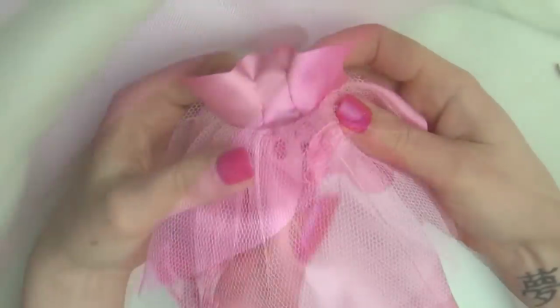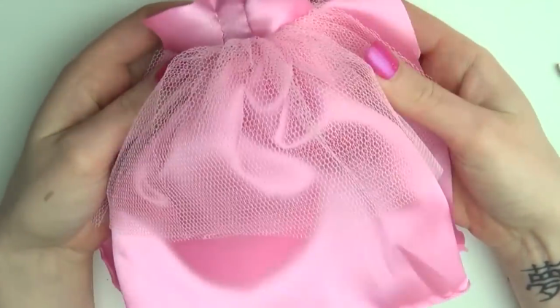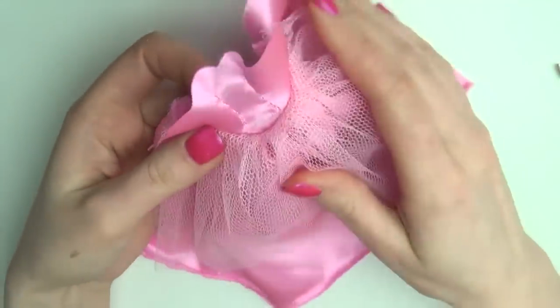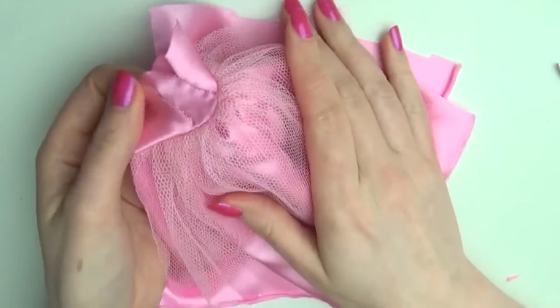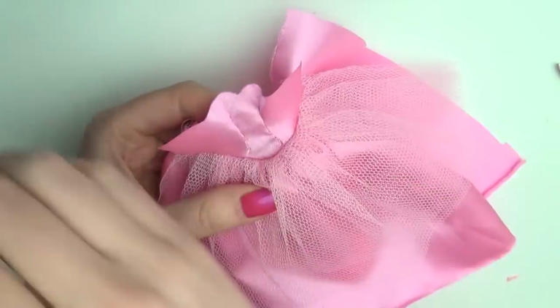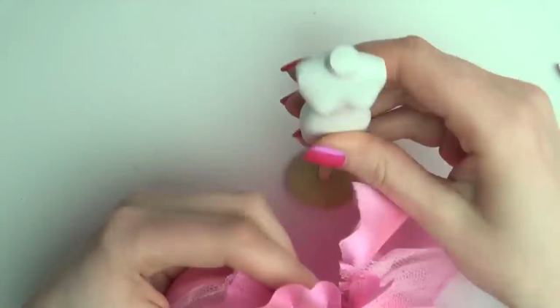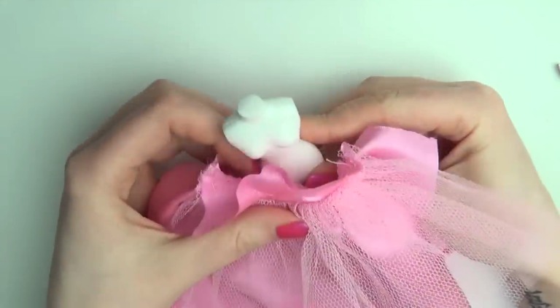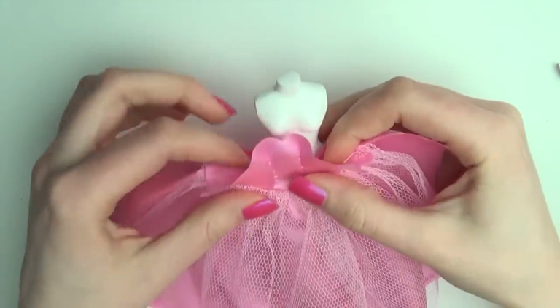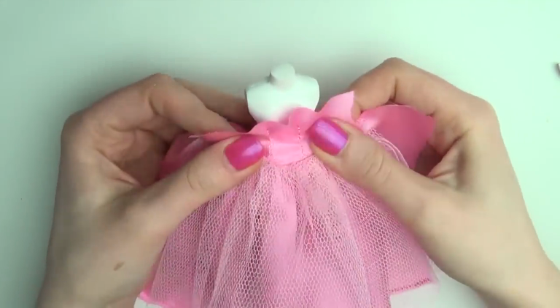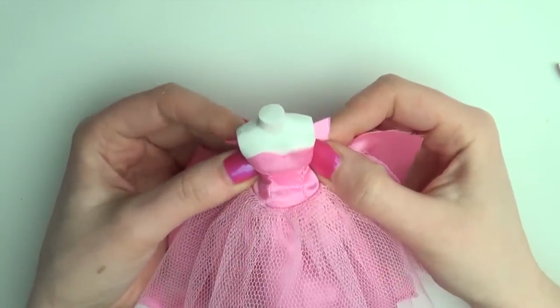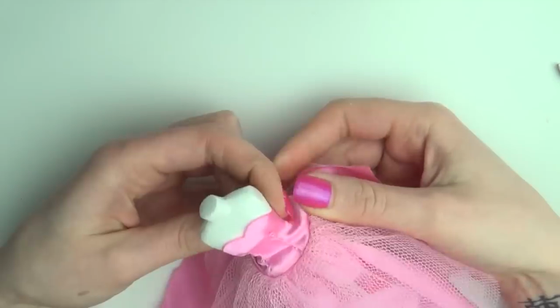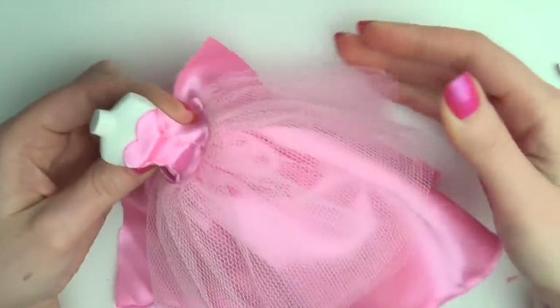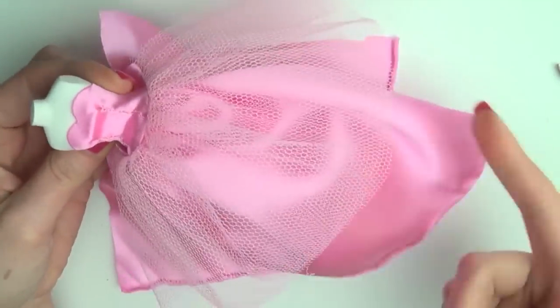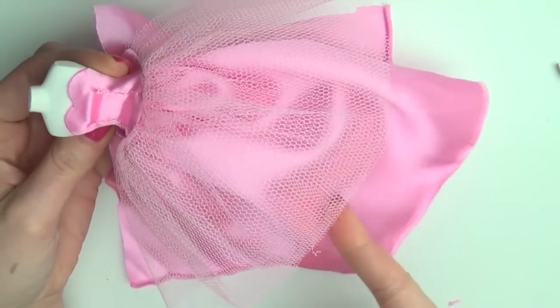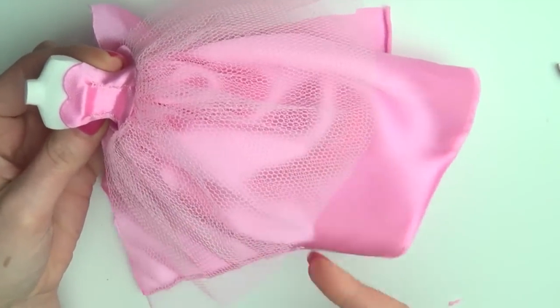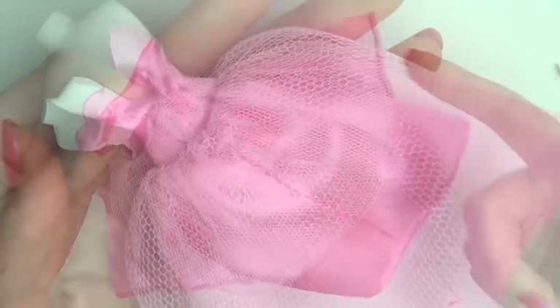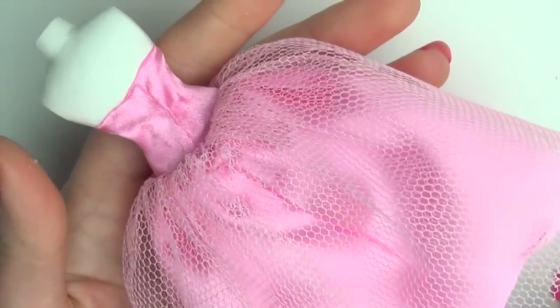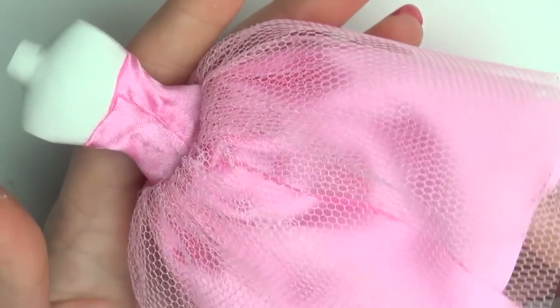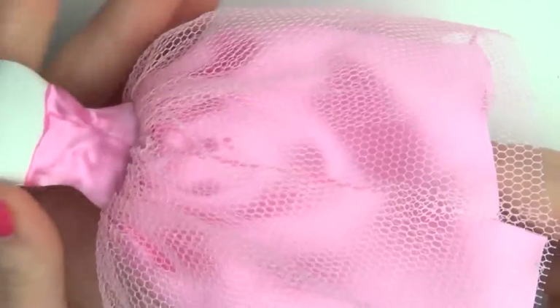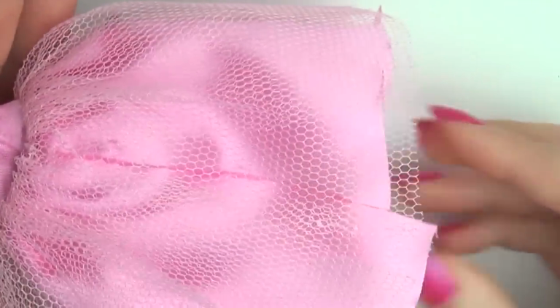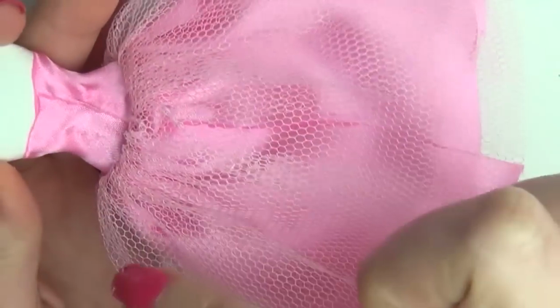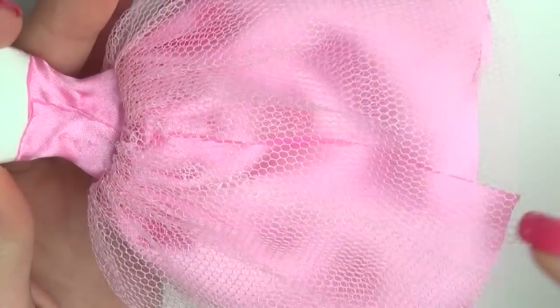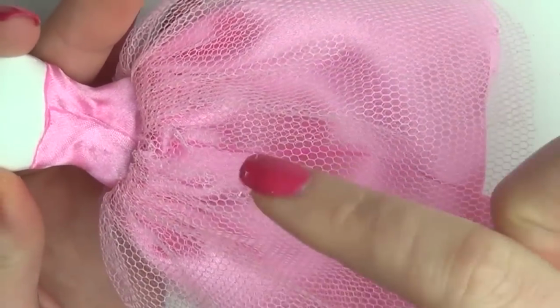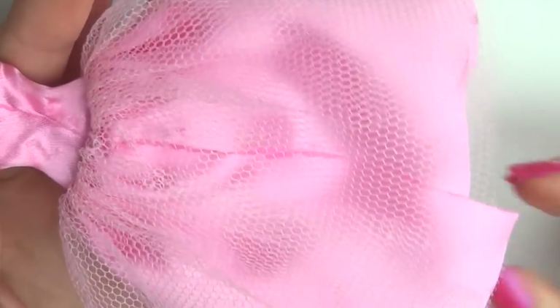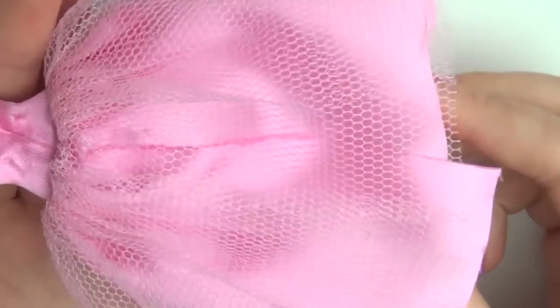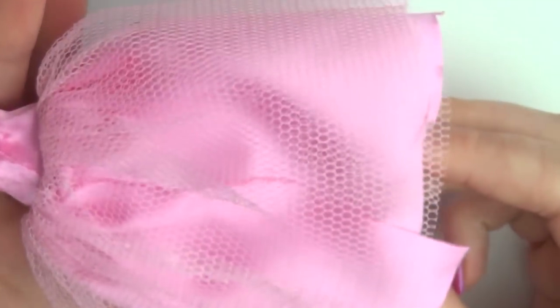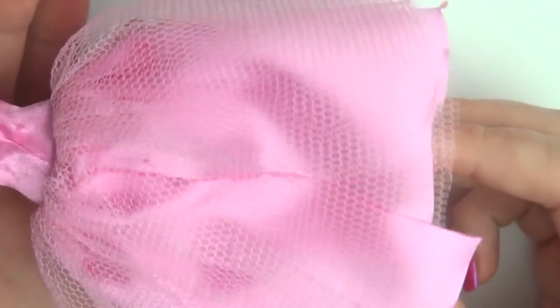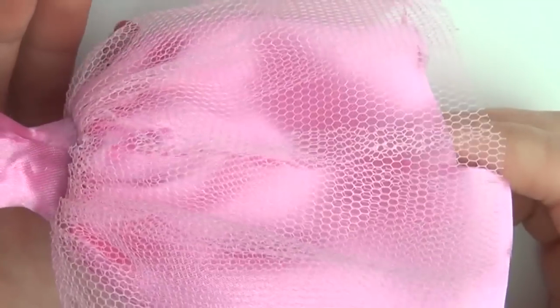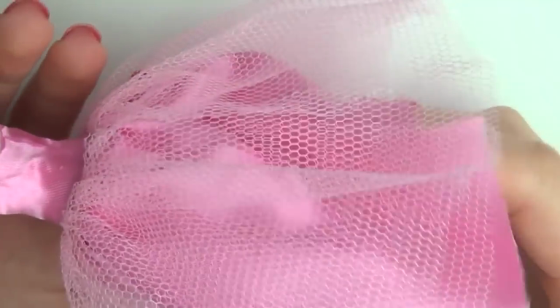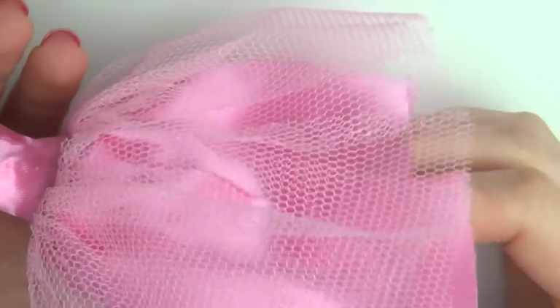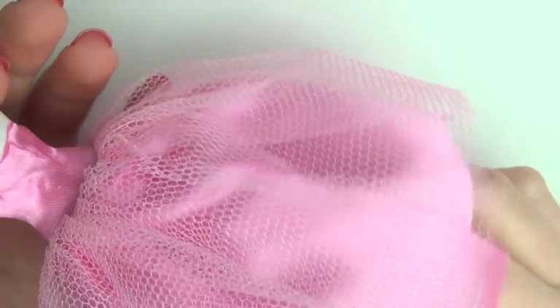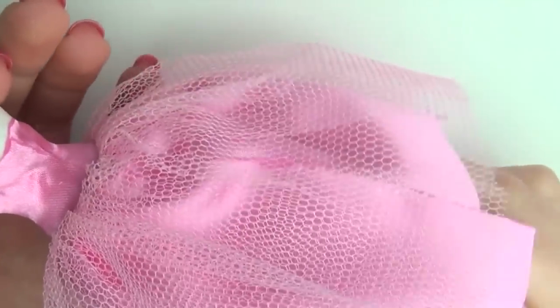And that's basically the skirt done. Measure how long you want it to be, cut away the excess, and fix the edge like we did before. Now's the time where you'd add velcro or buttons to the back of the dress, but since mine is going to stay on the dress form, I just glued it in place. Remember to sew the back of the skirt closed.